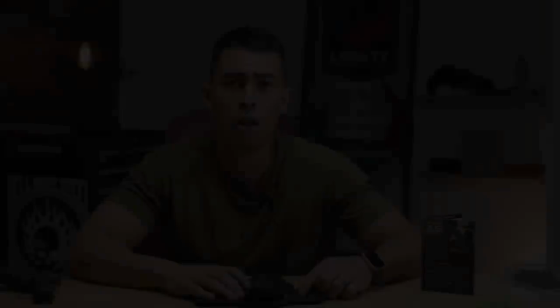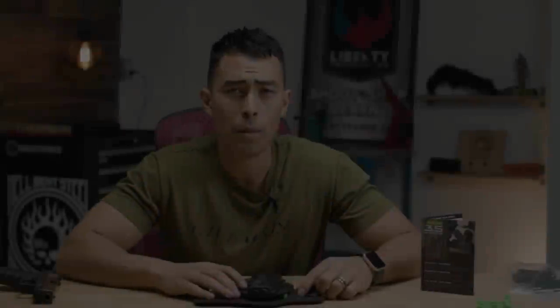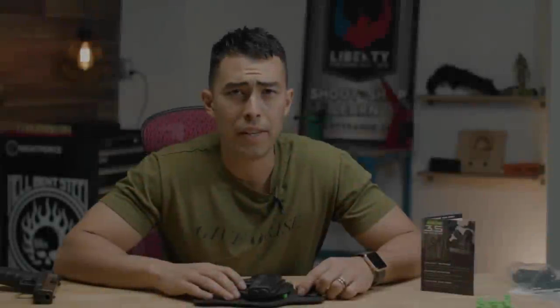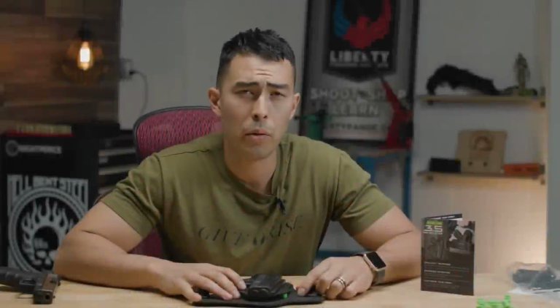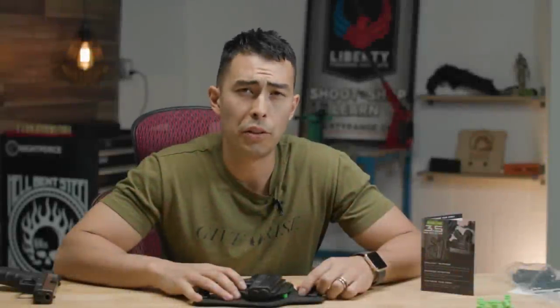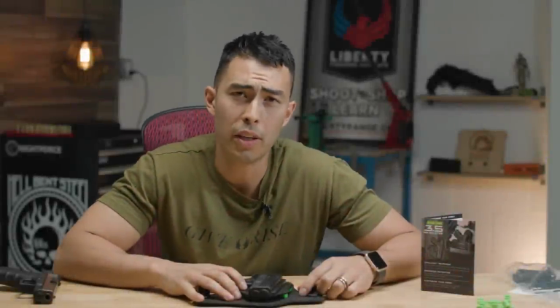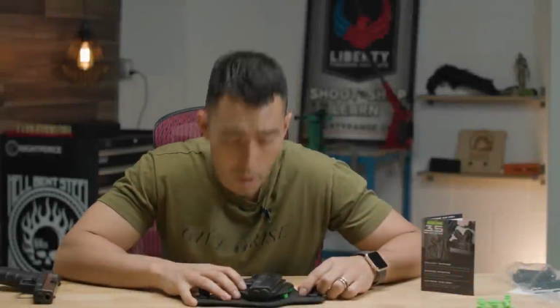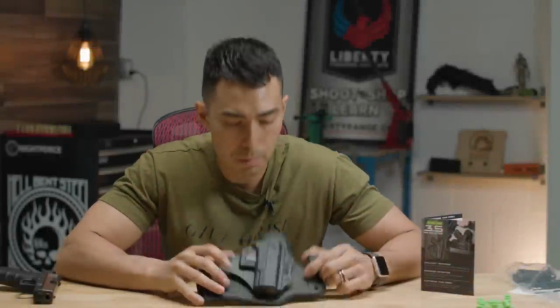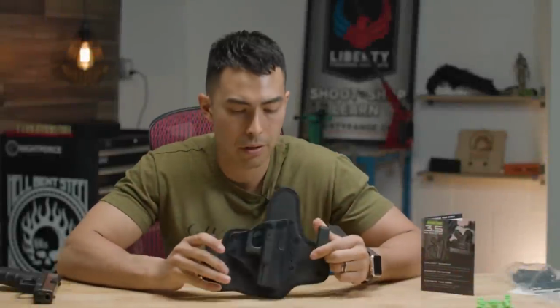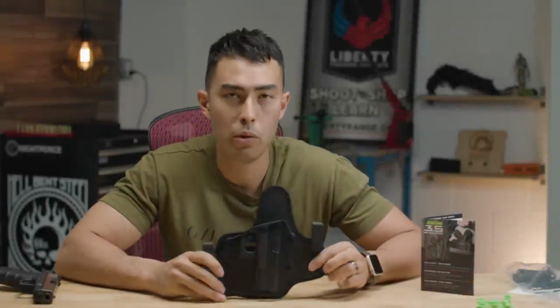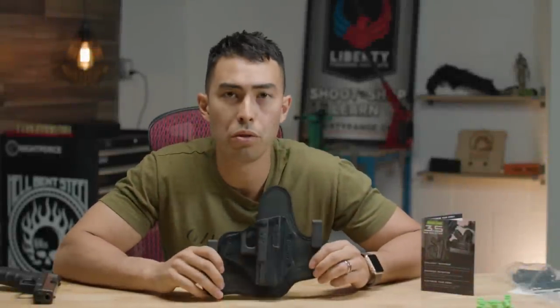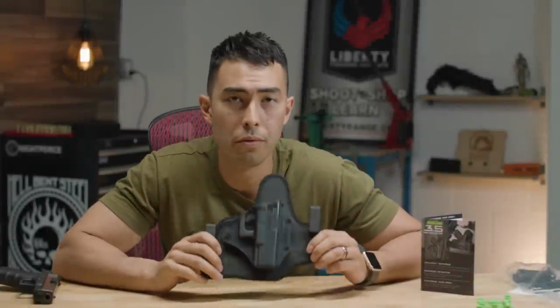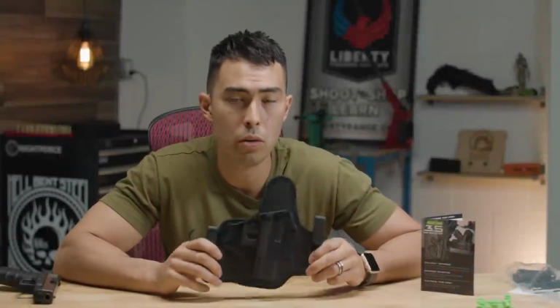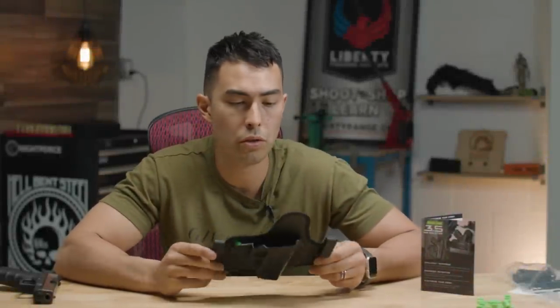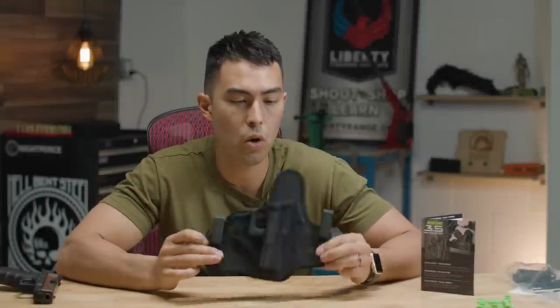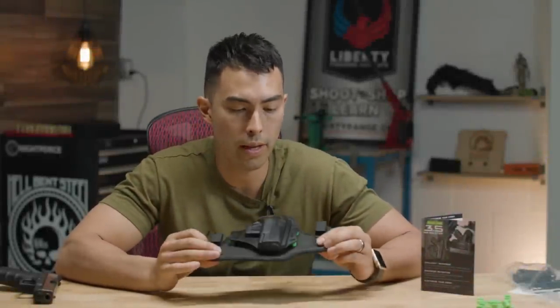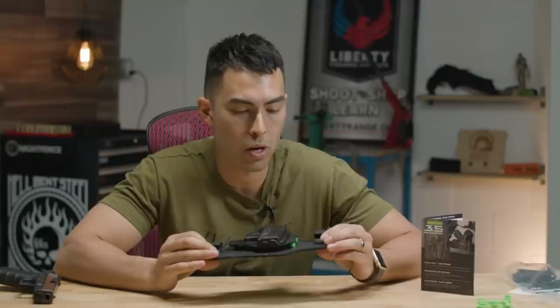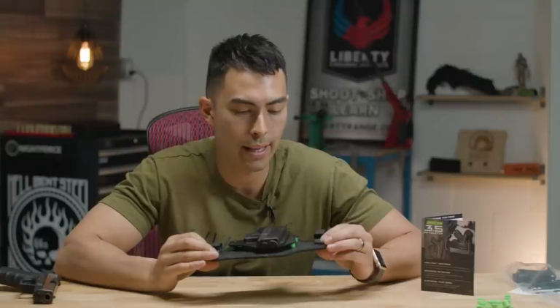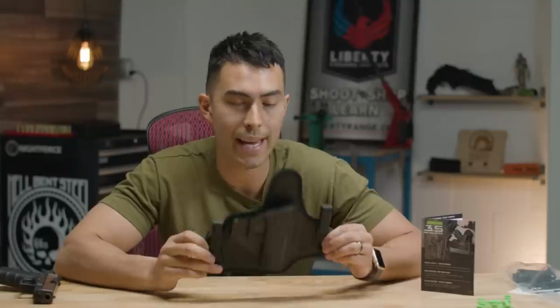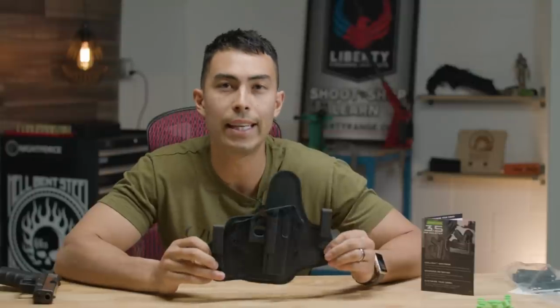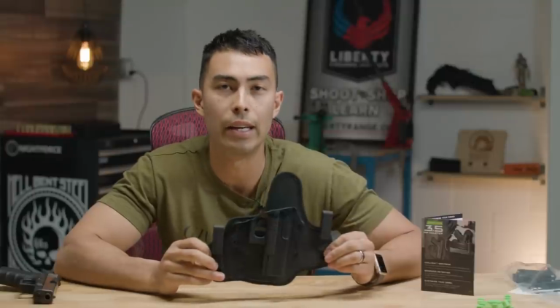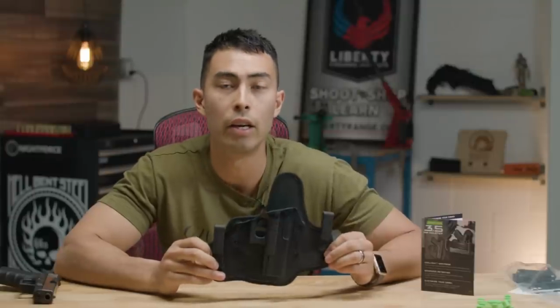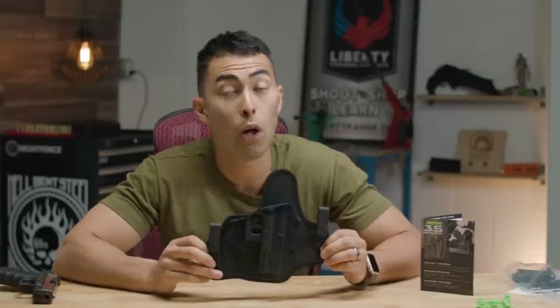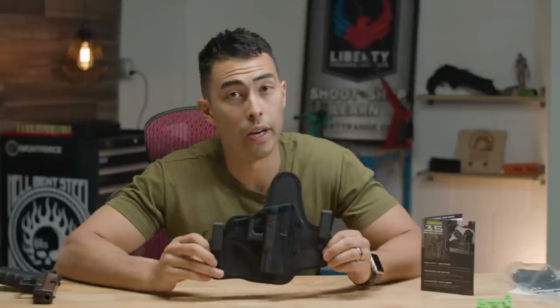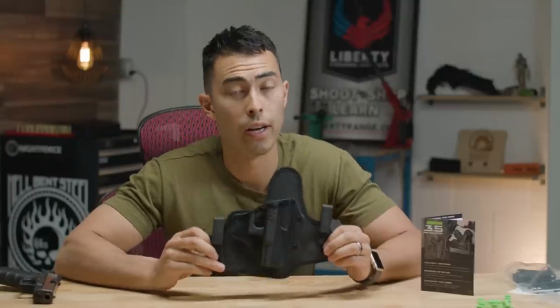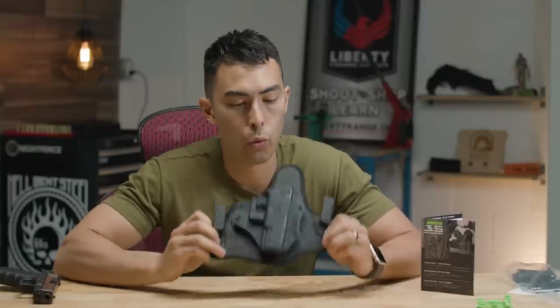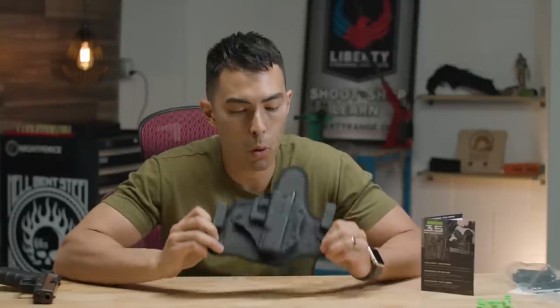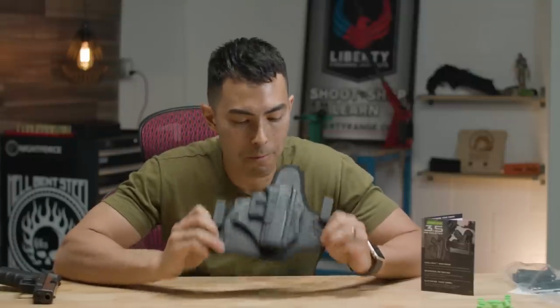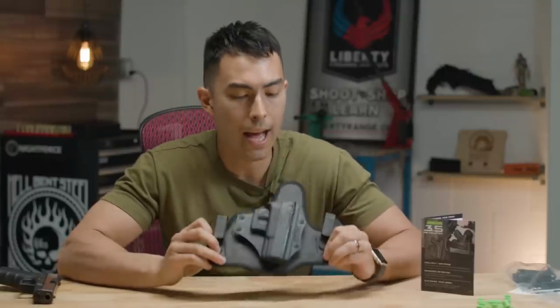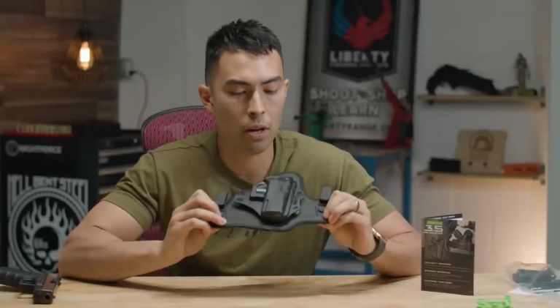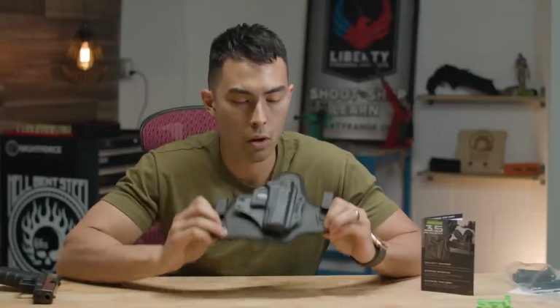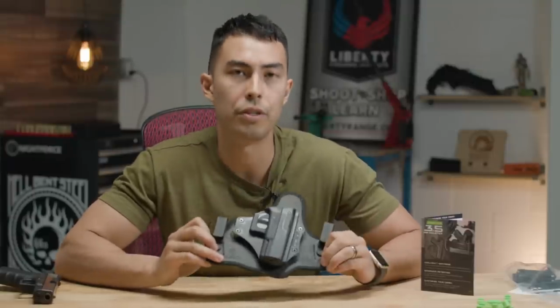What's up guys, Chad here with GreenLiveShooting and welcome to a new holster review. This one is the Alien Gear Cloak Tuck 3.5 holster.